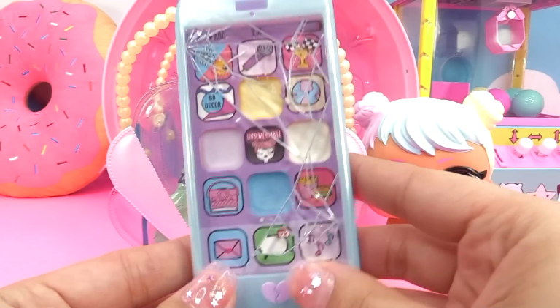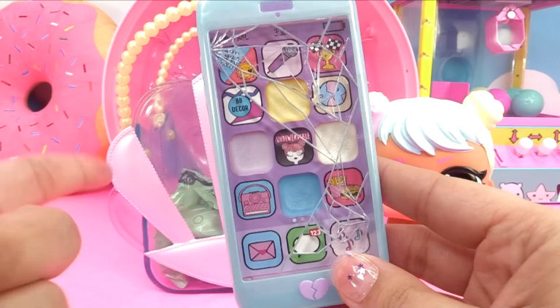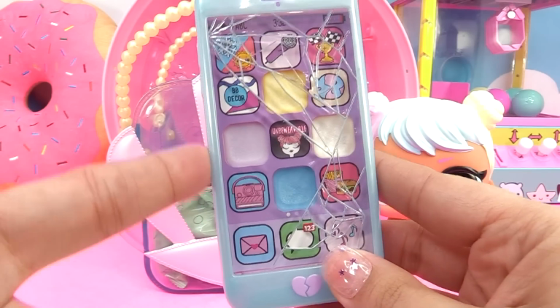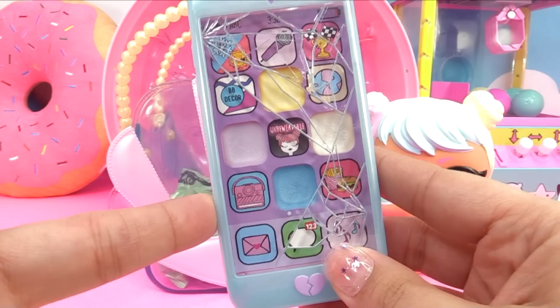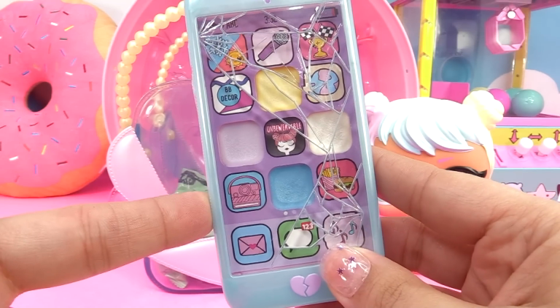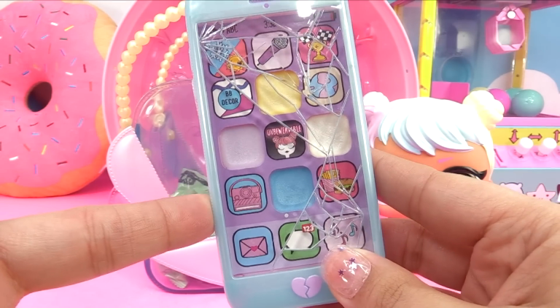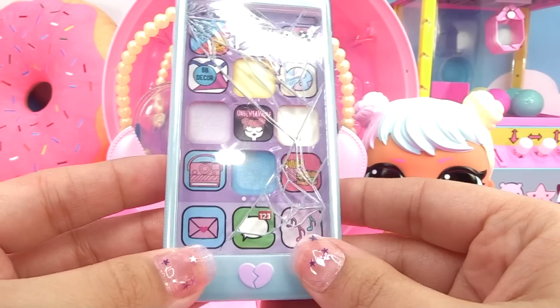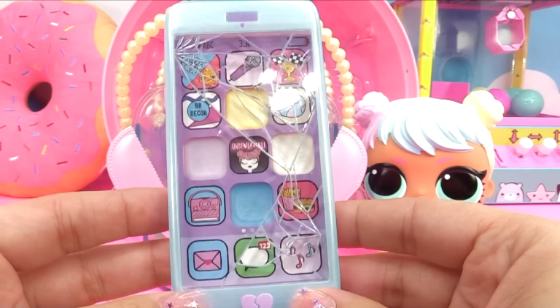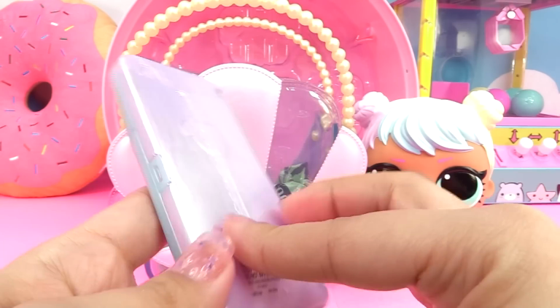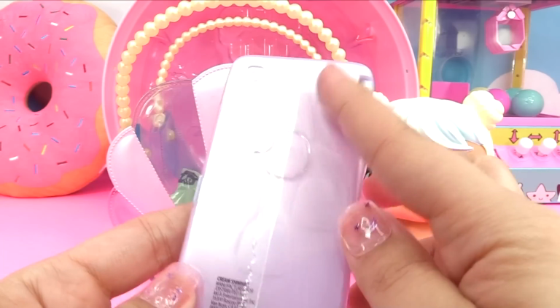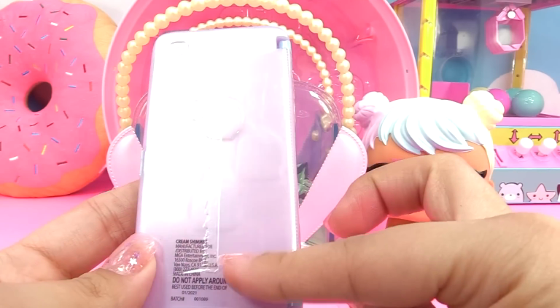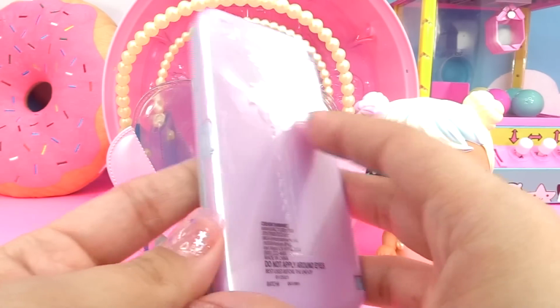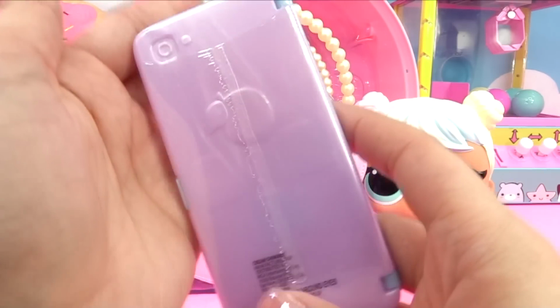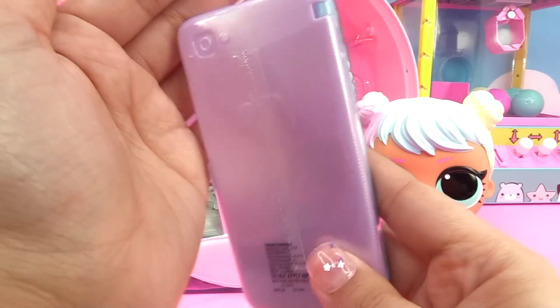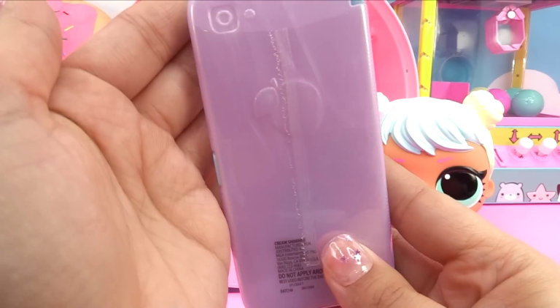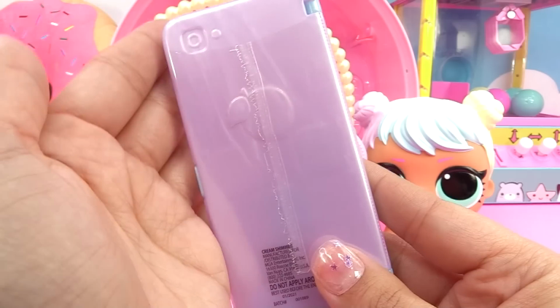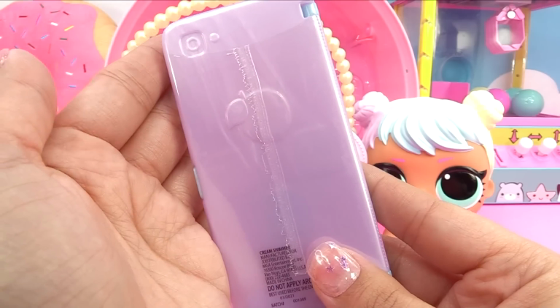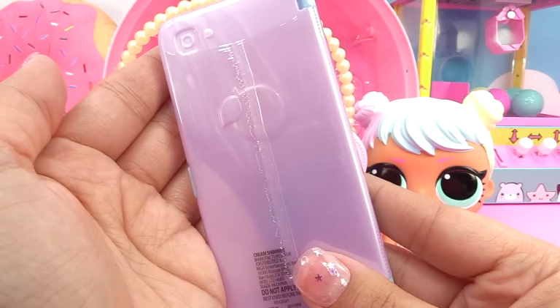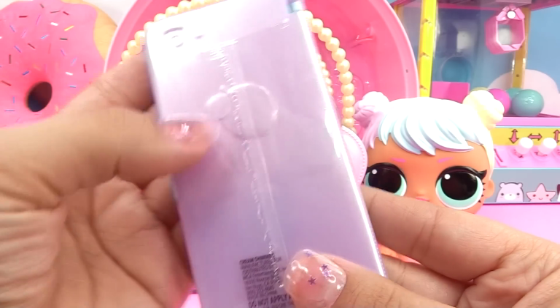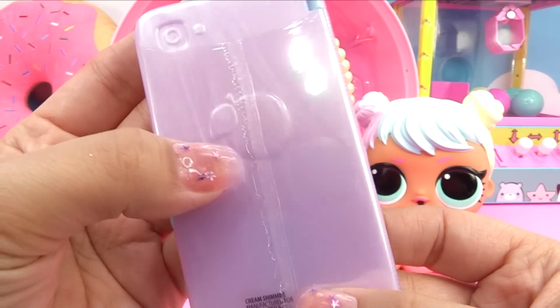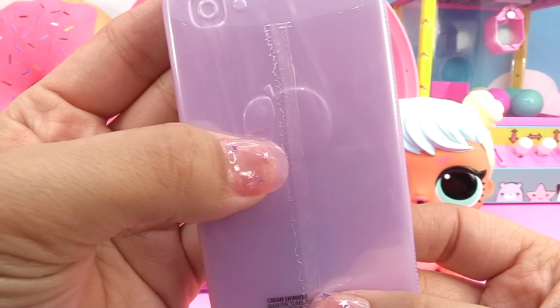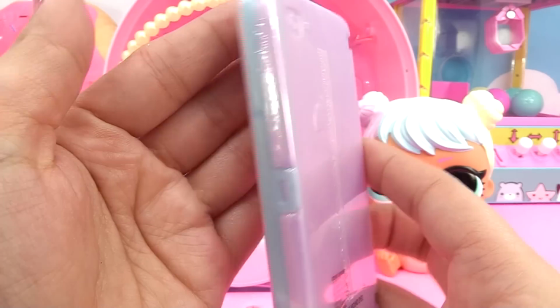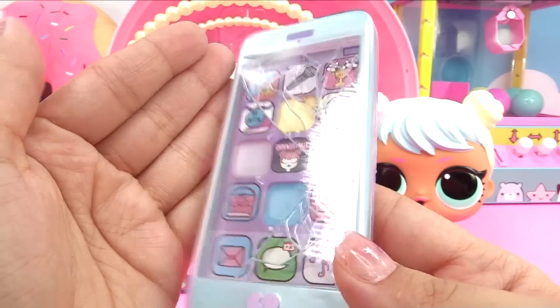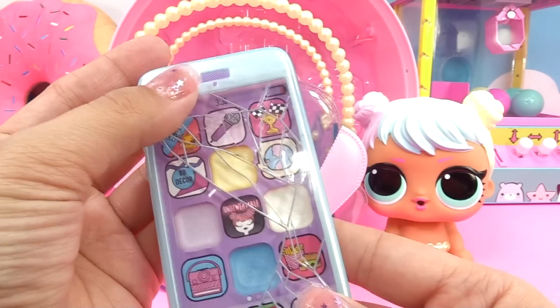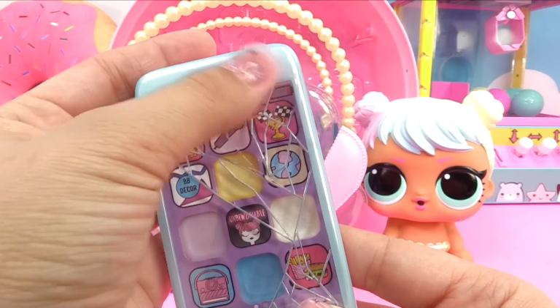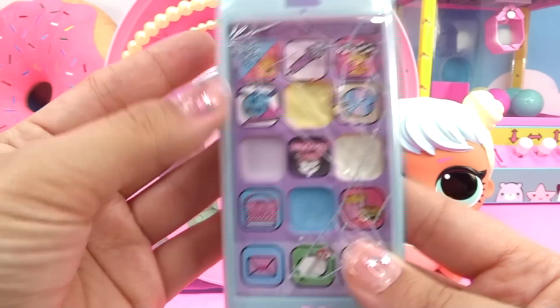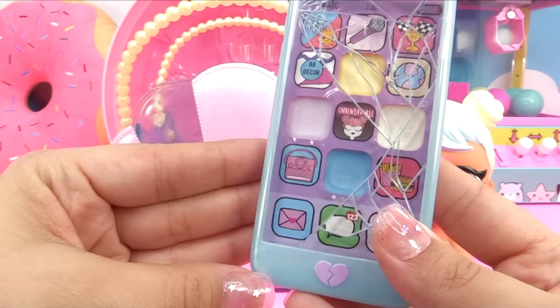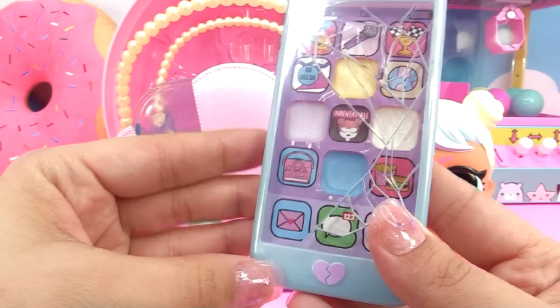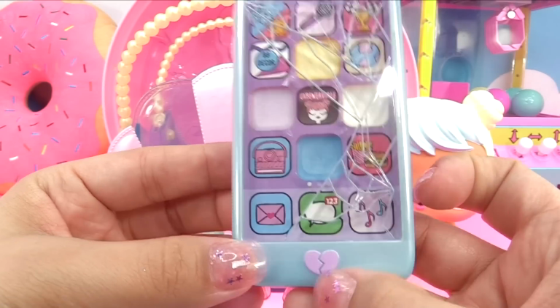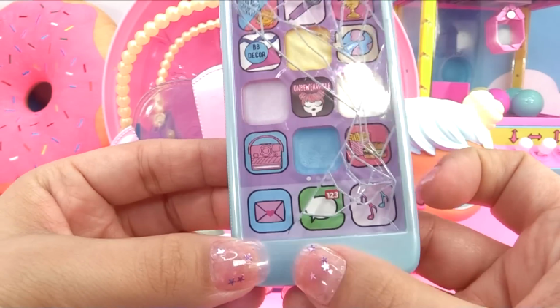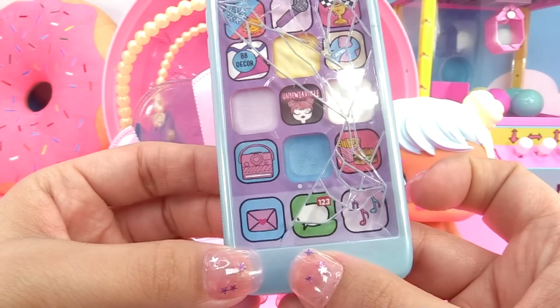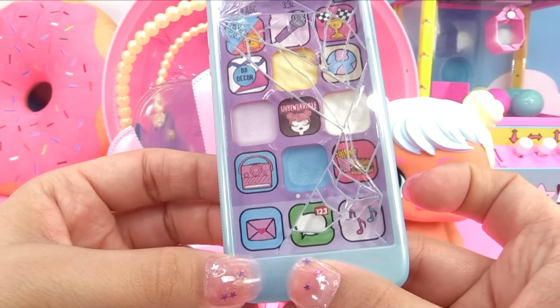Our little LOLs are not too good with their technology. So, so cool. It's got Bon Bon's matching colors. It's a pearly pink on the back with a peach. And on the front, we've got a pearly blue and a broken heart for the home button.